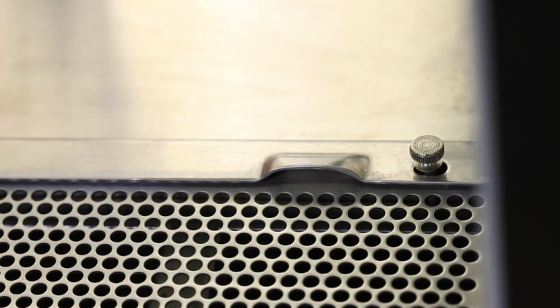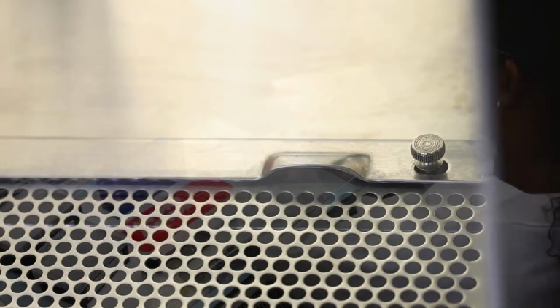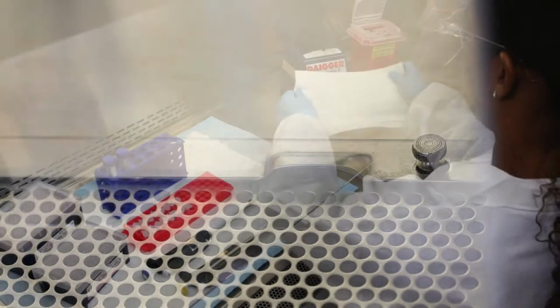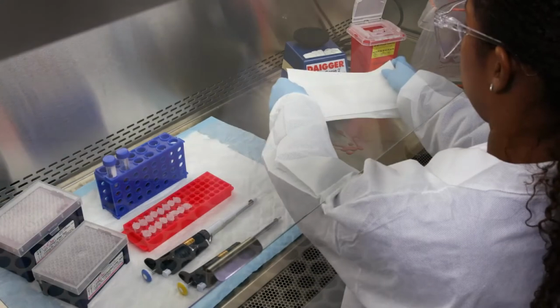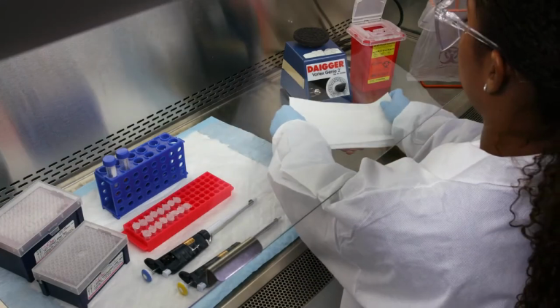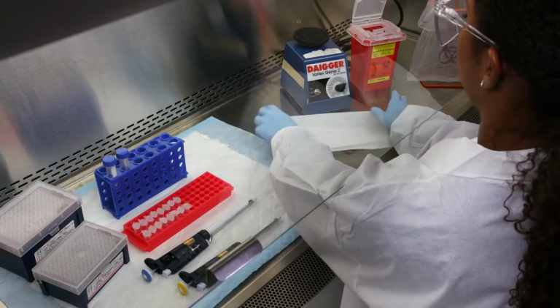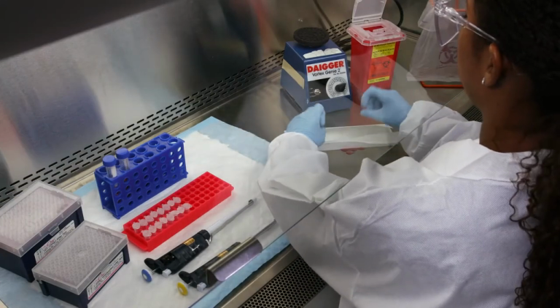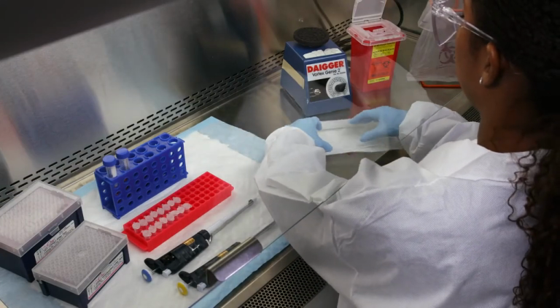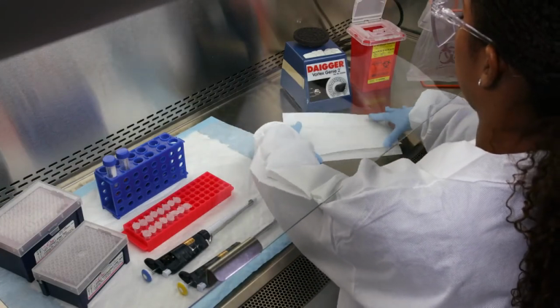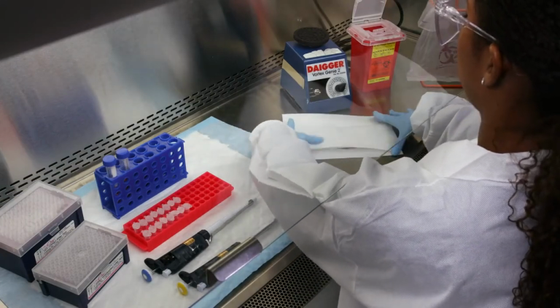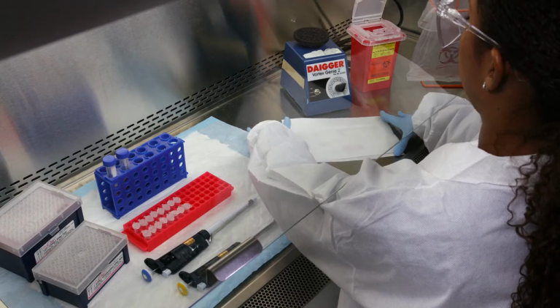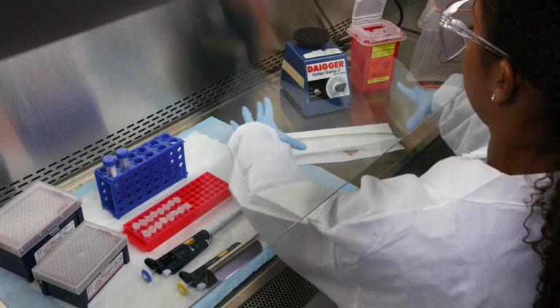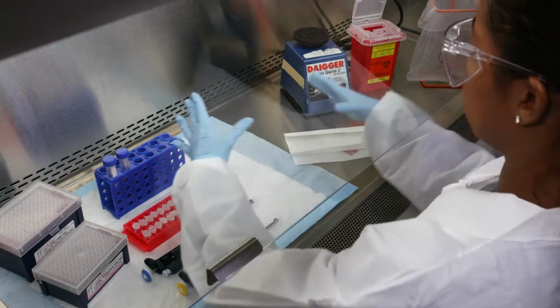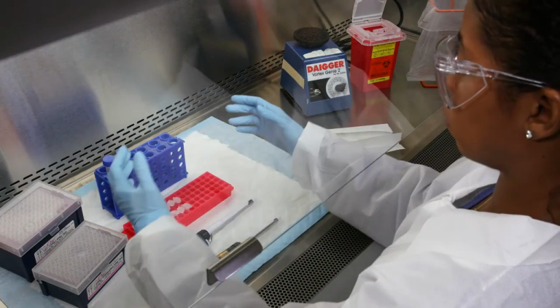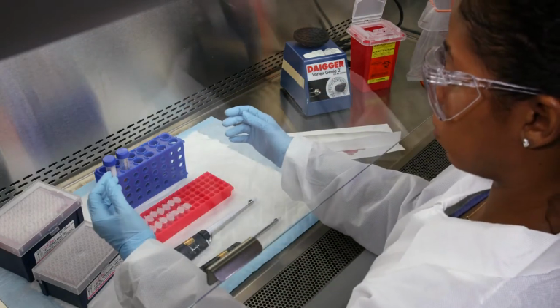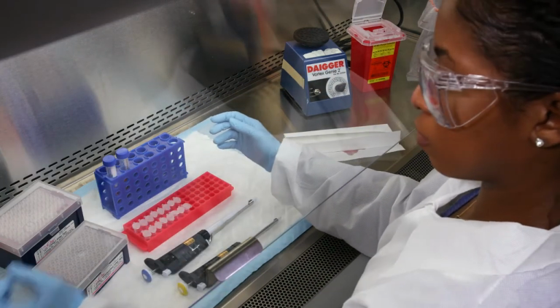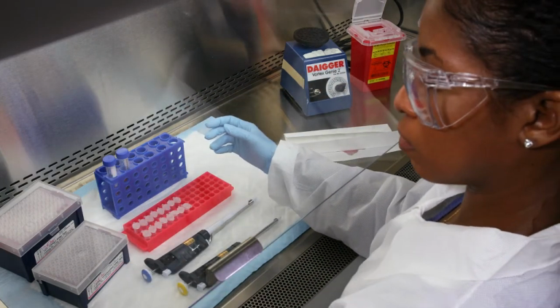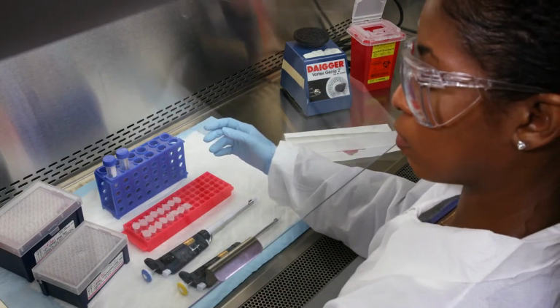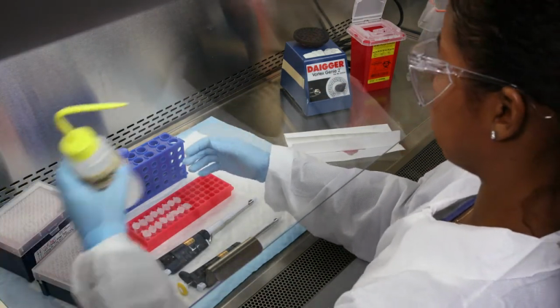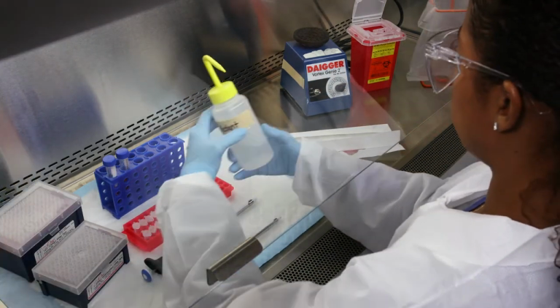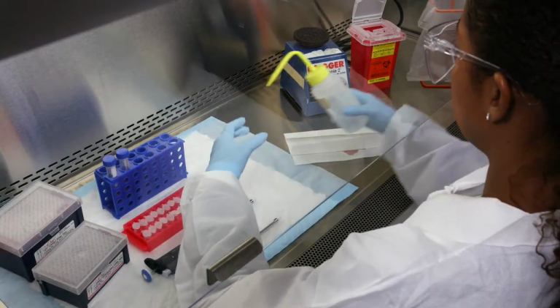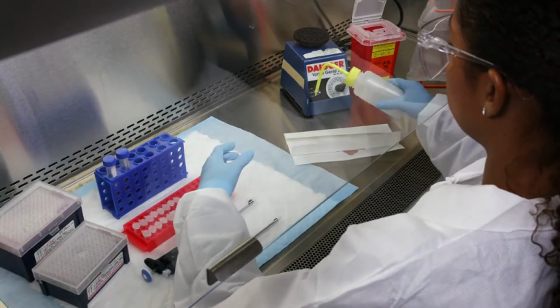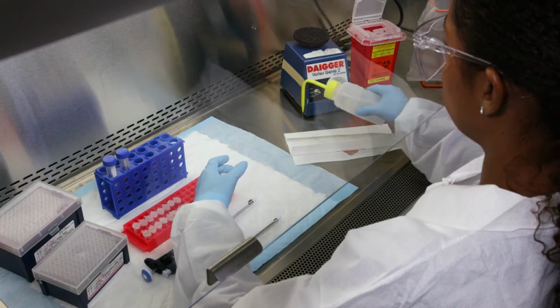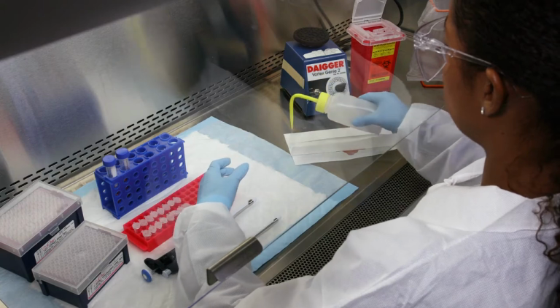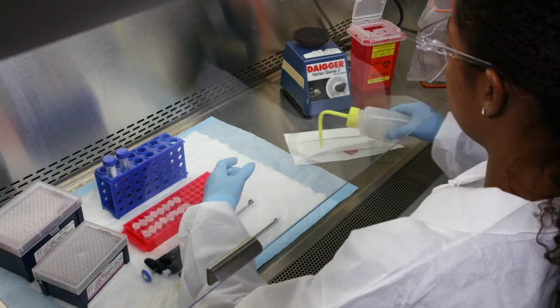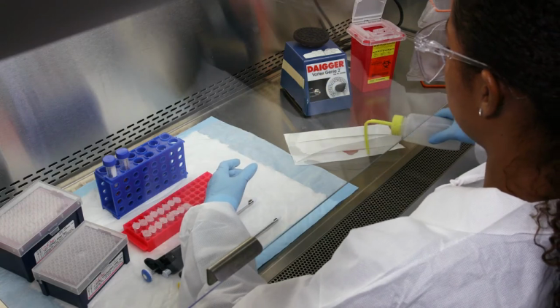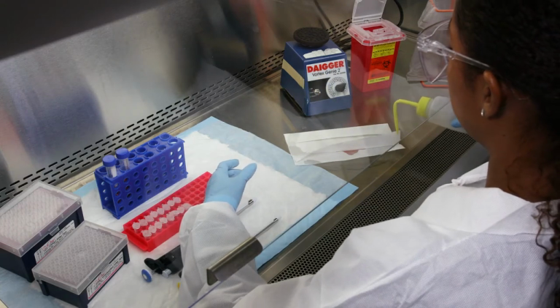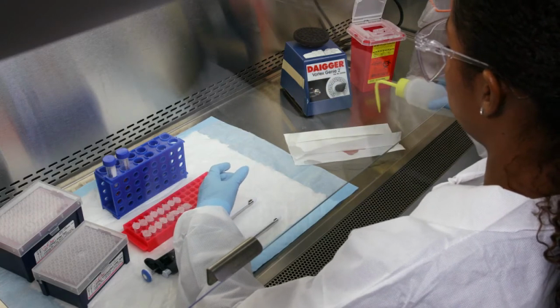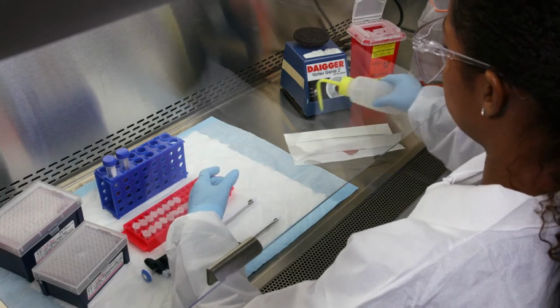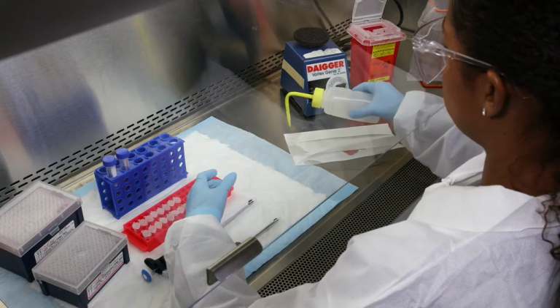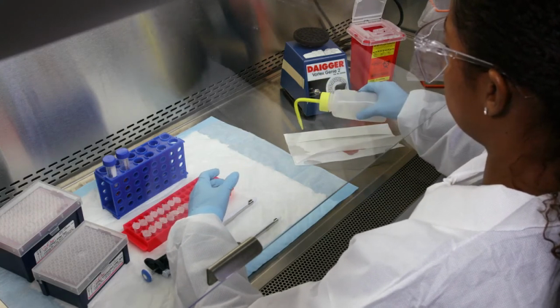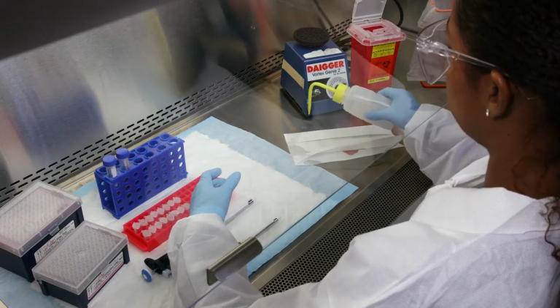The following demonstrates a general procedure for small spills that occur on the work surface. This procedure may need to be adjusted according to the specific work being performed and your laboratory SOPs.